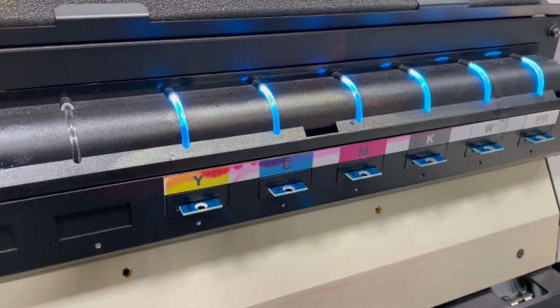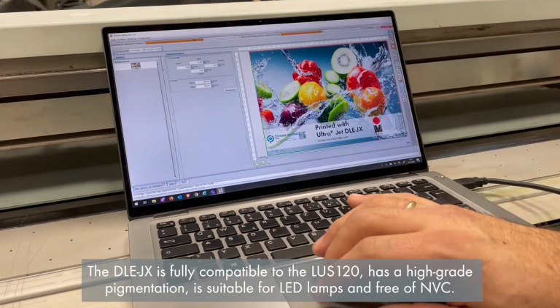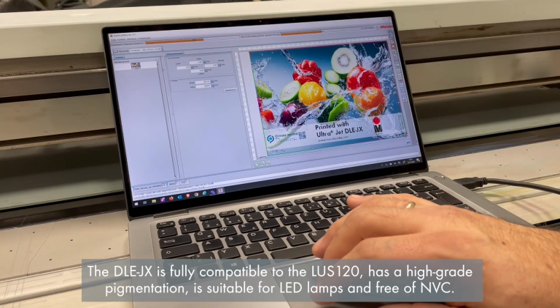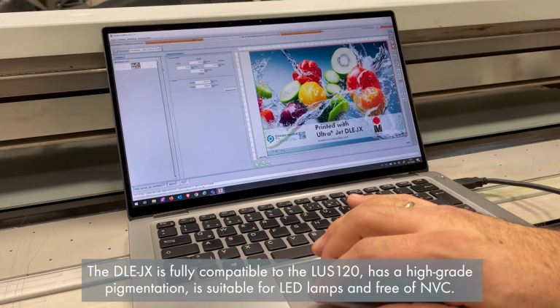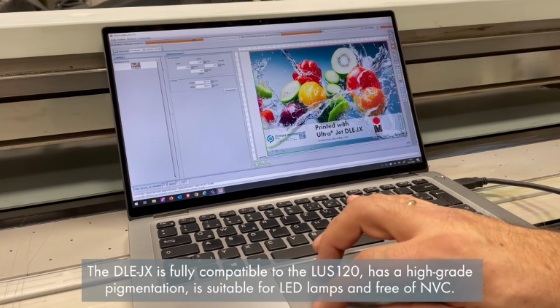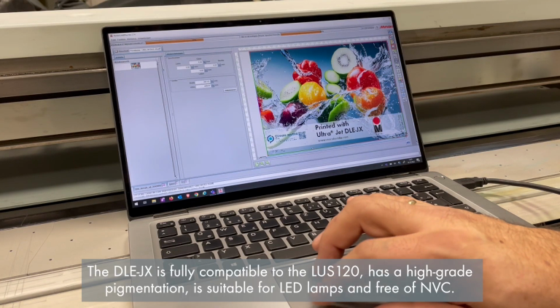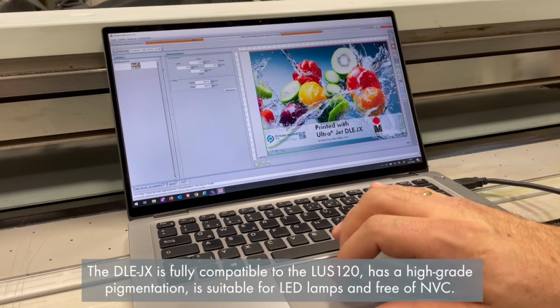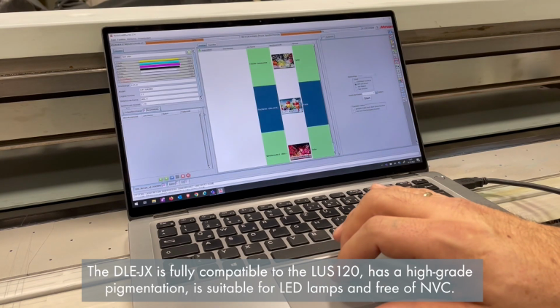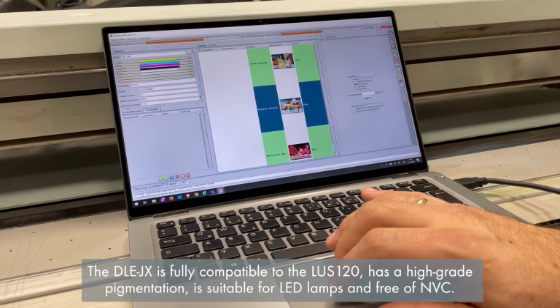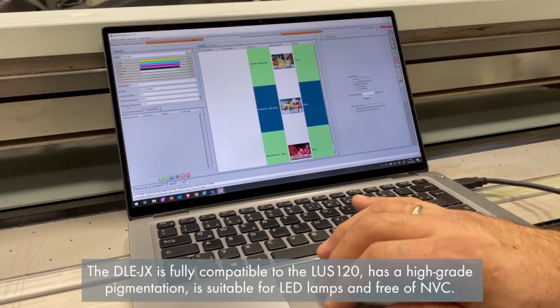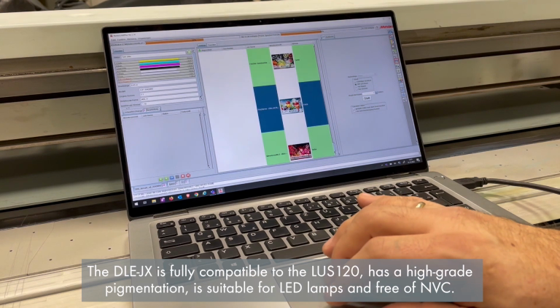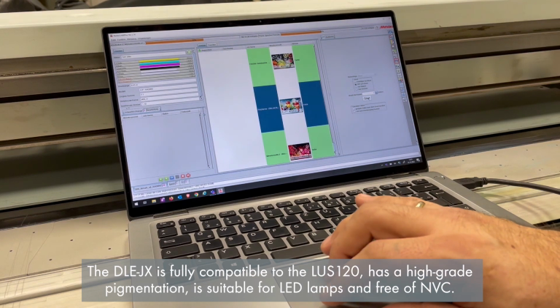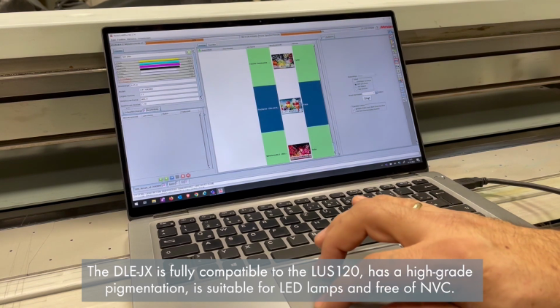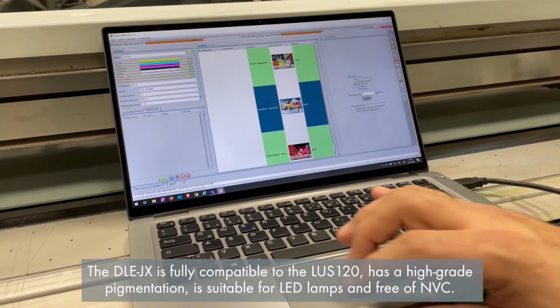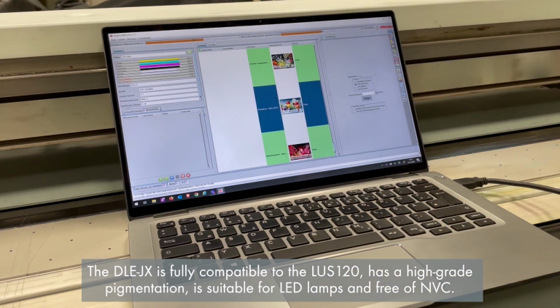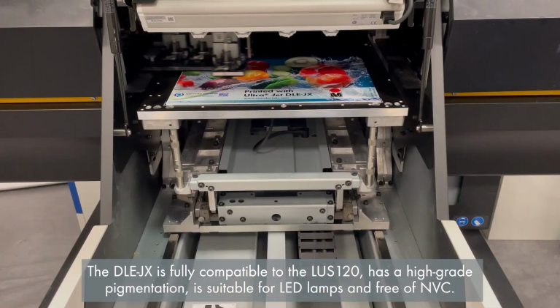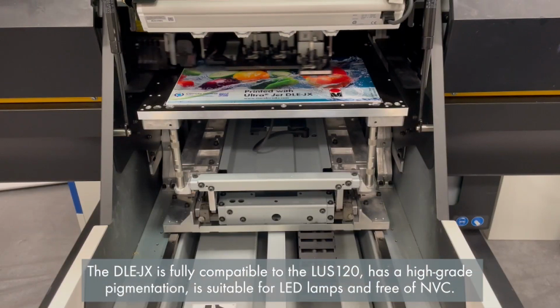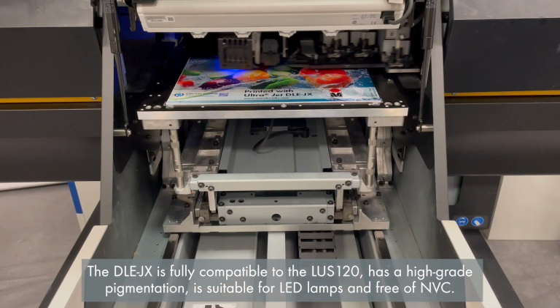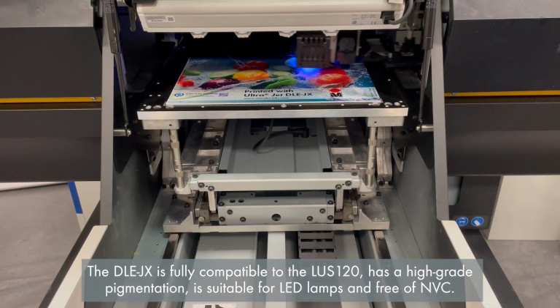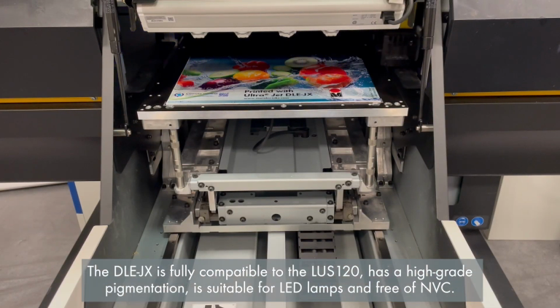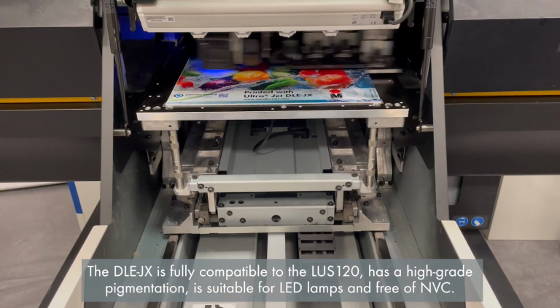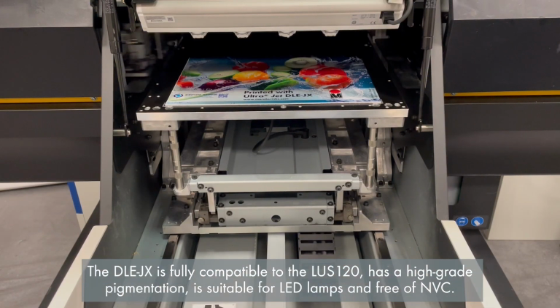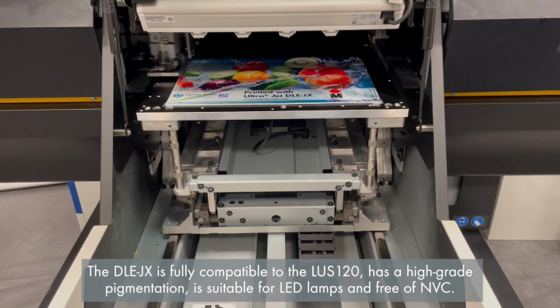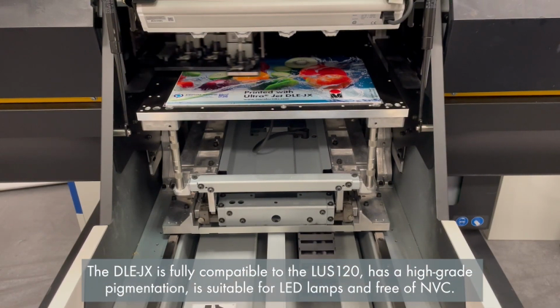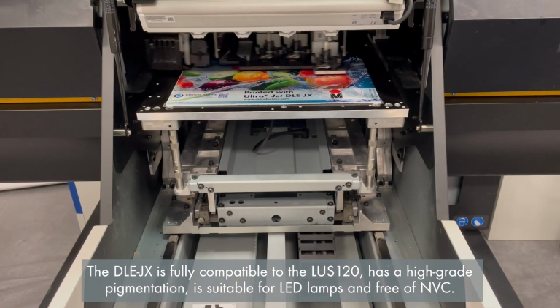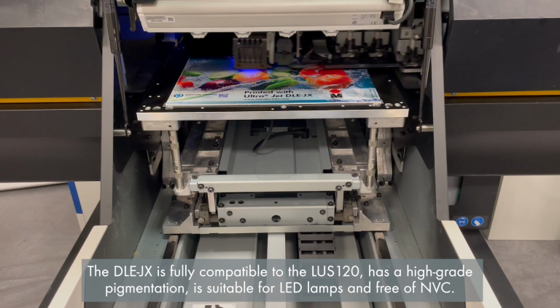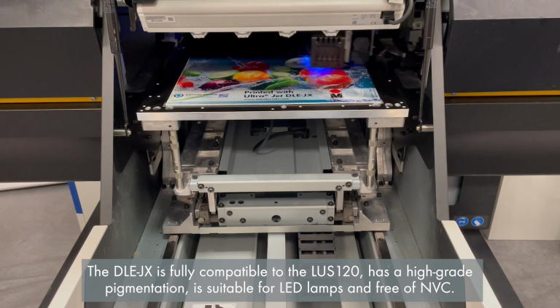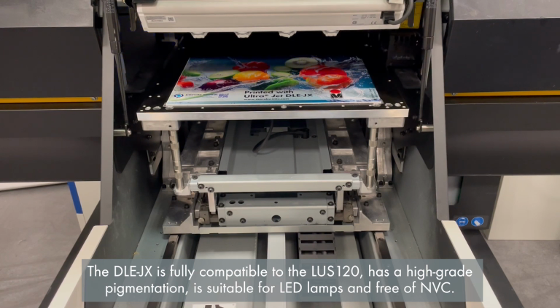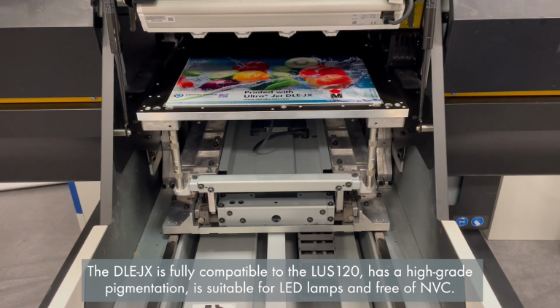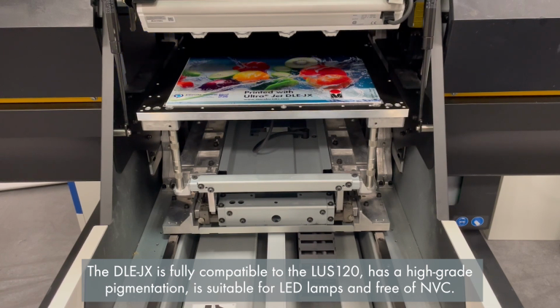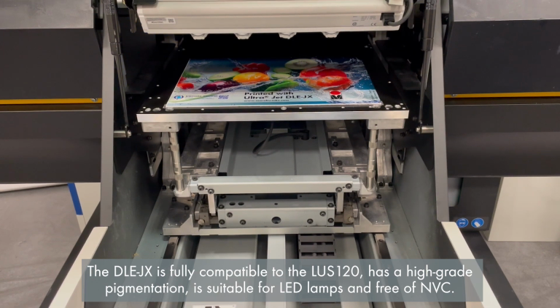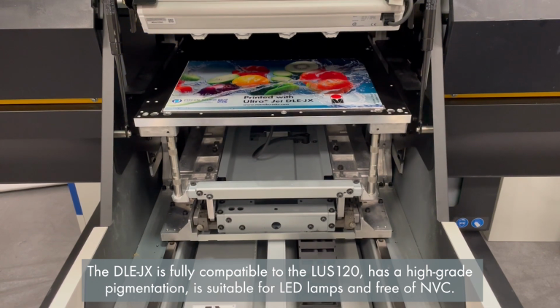The DLE-JX is fully compatible with the LOS120, has a high-grade pigmentation, is suitable for LED lamps, and is free of NVC.